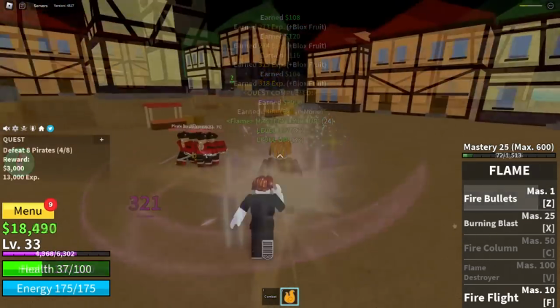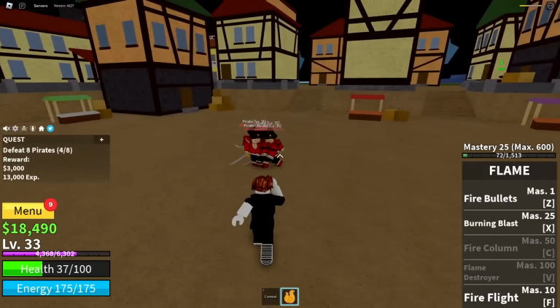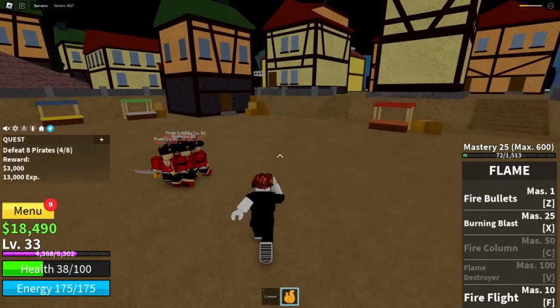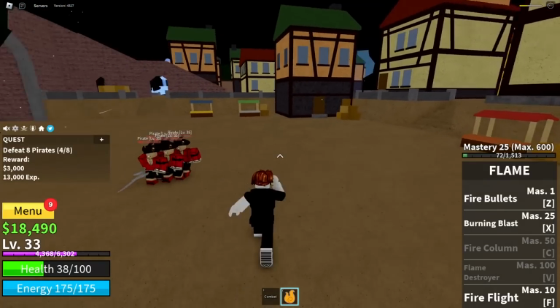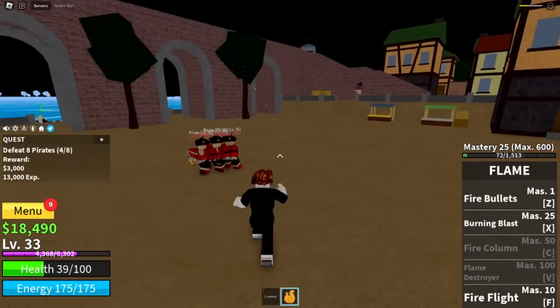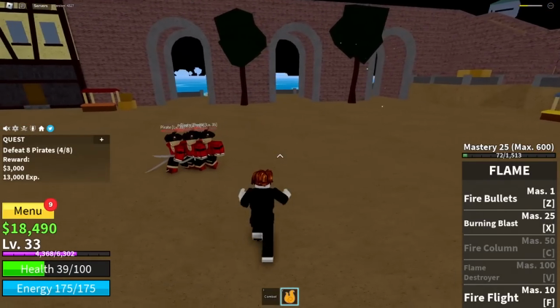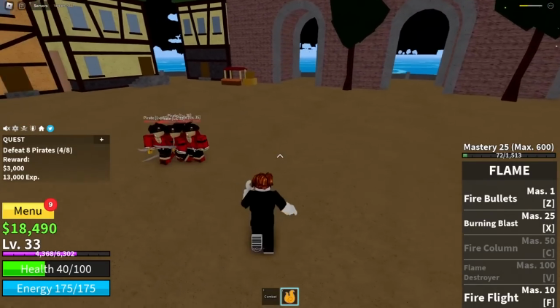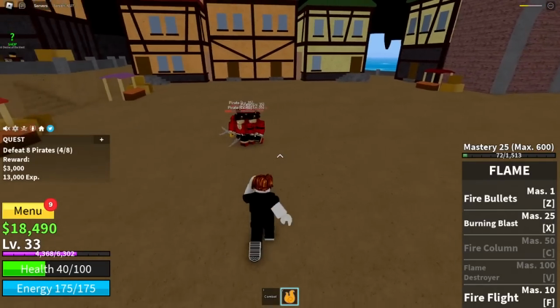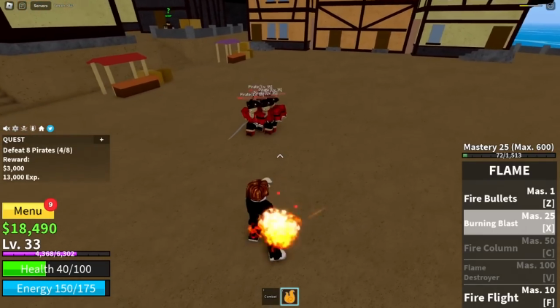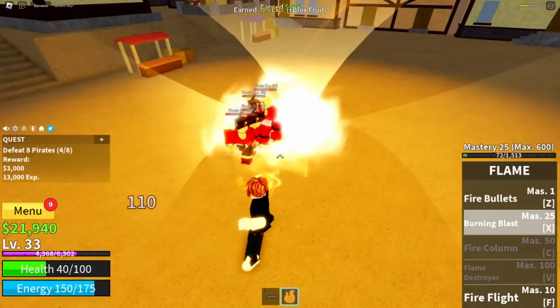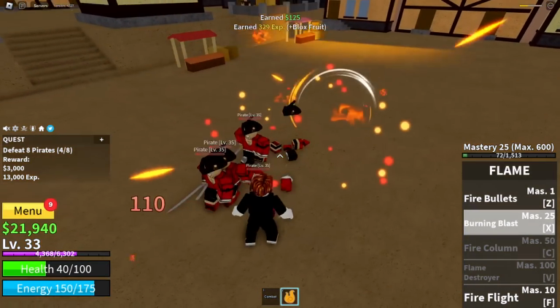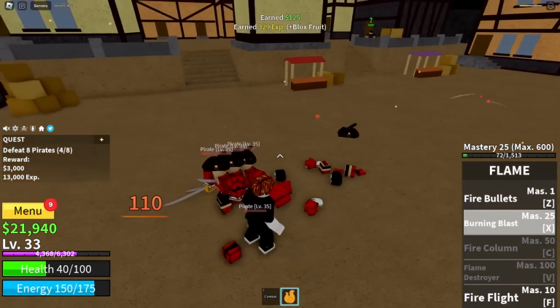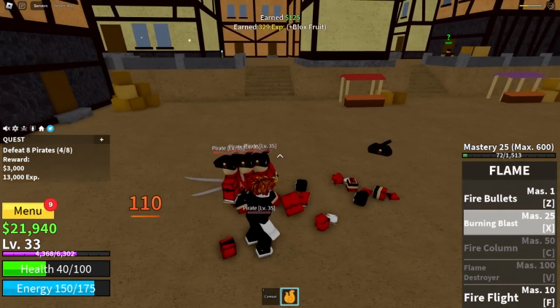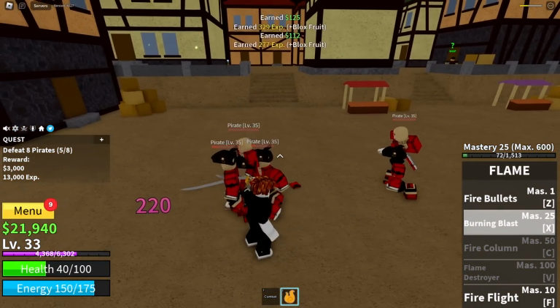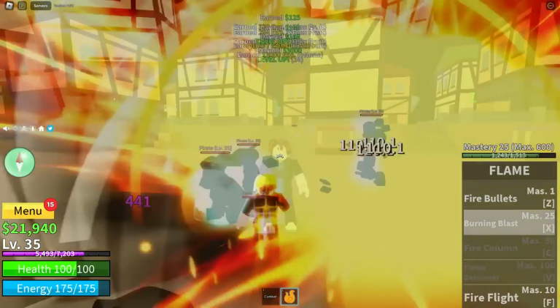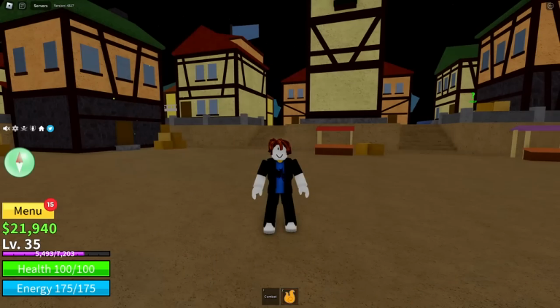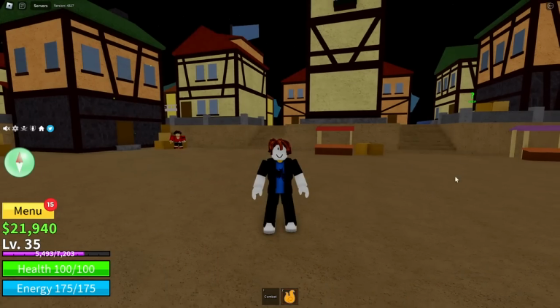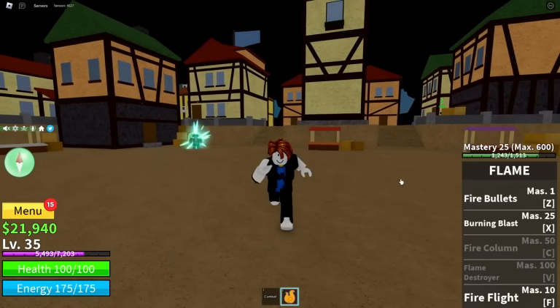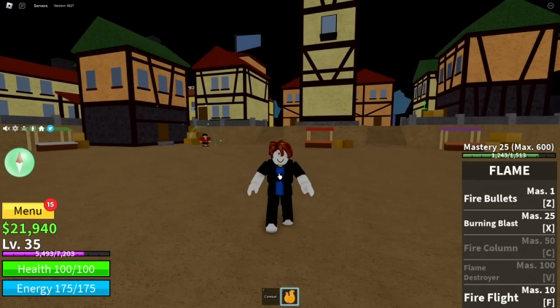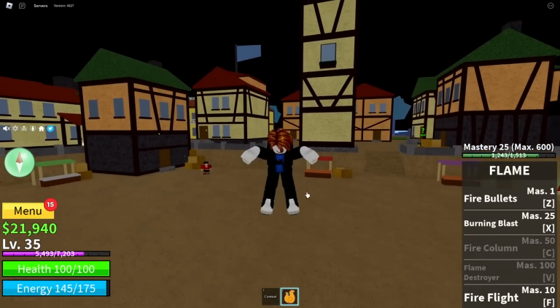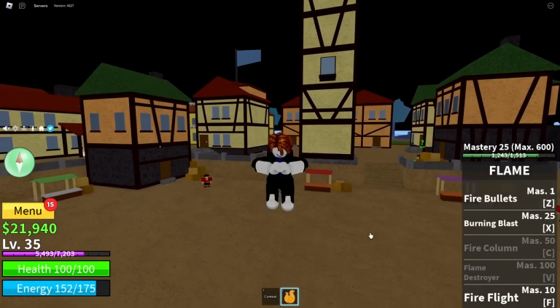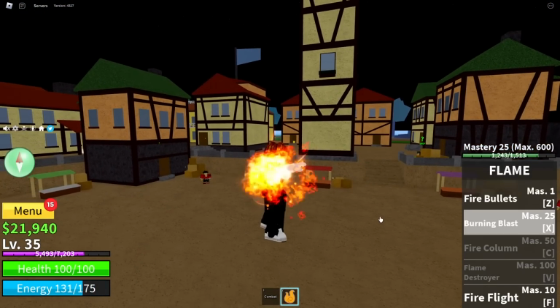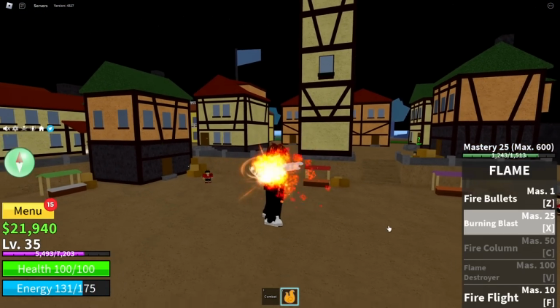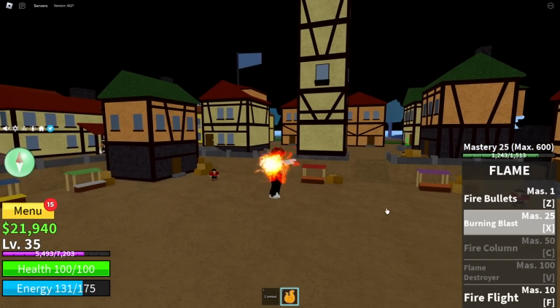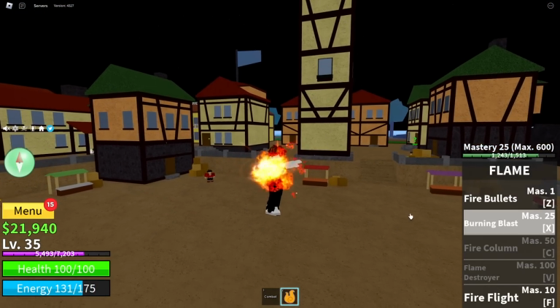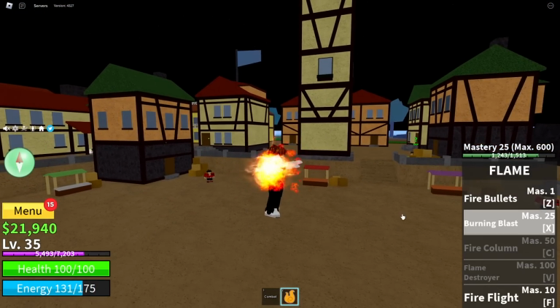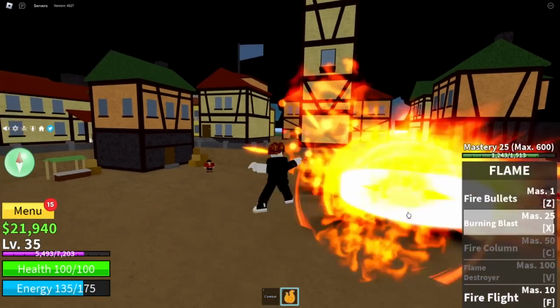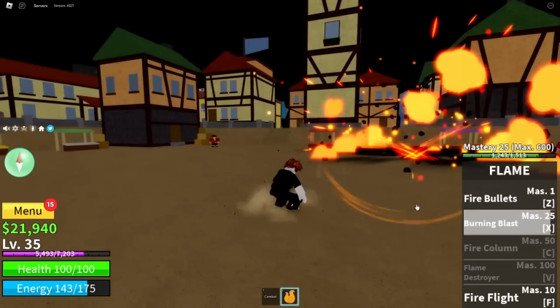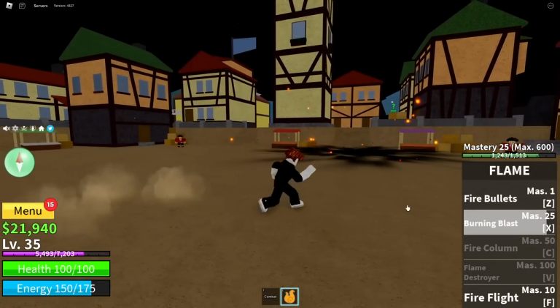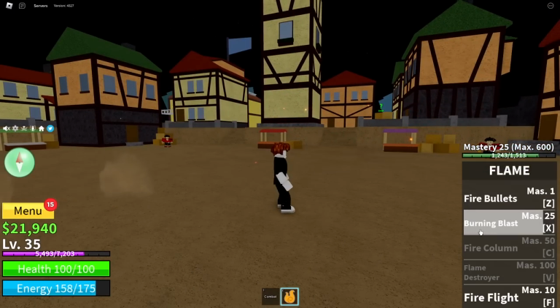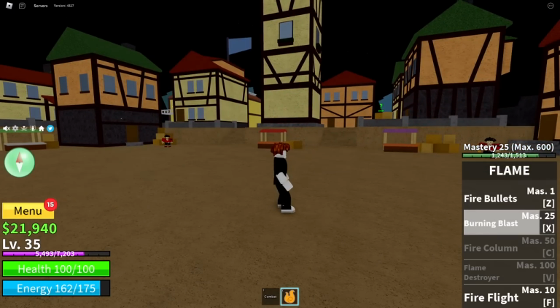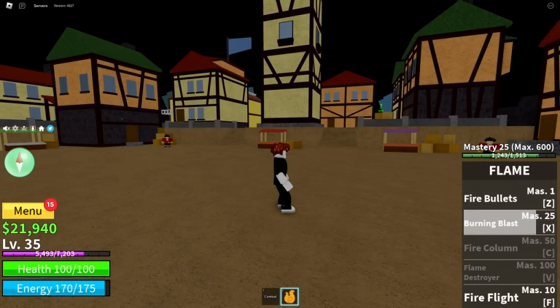We actually did get our third Flame Move - let's try it out, it's called Burning Blast. So we had a little Pink Spike there, but anyways let's try our Burning Blast, our third move we recently unlocked. And yeah, looks pretty sick.